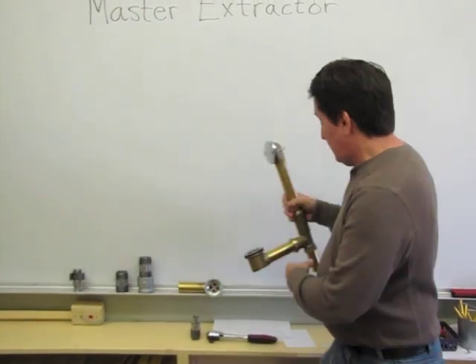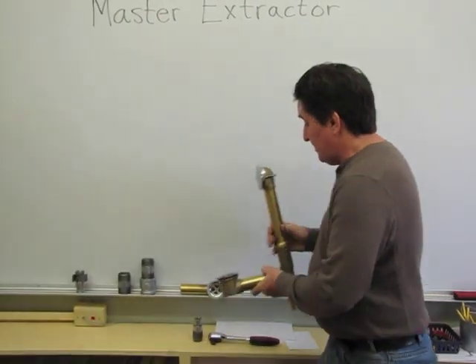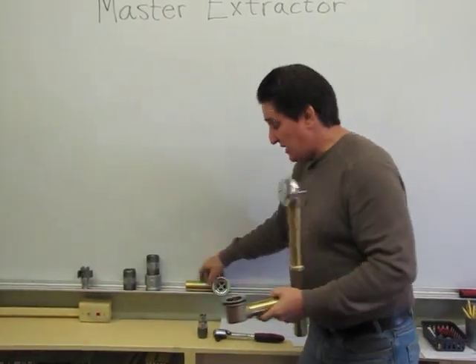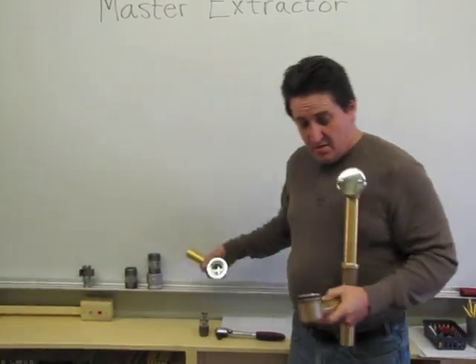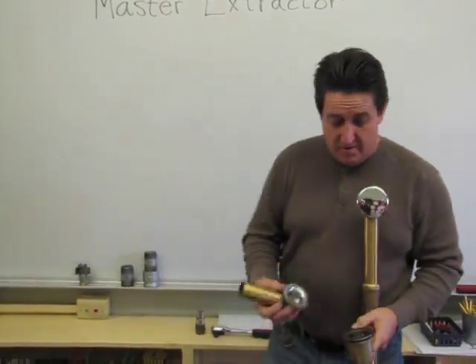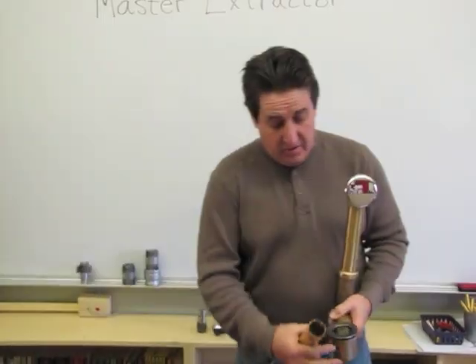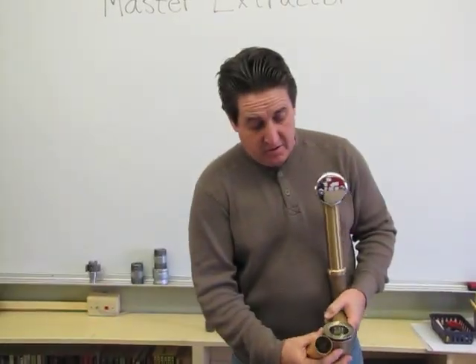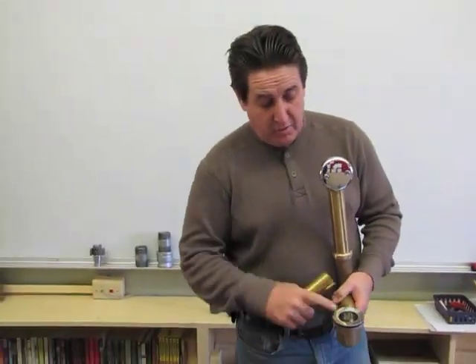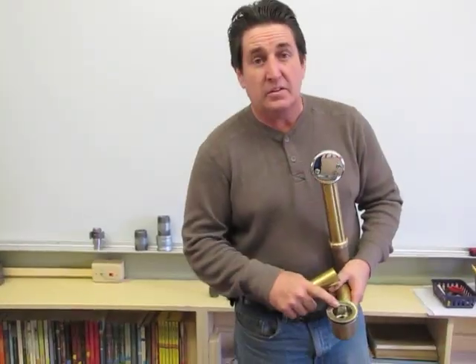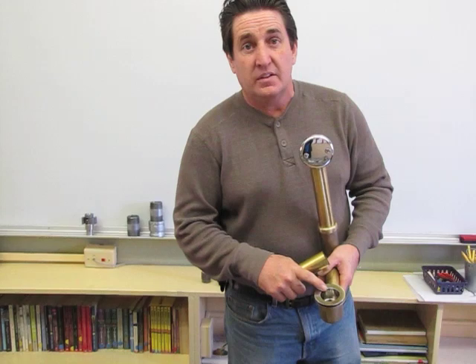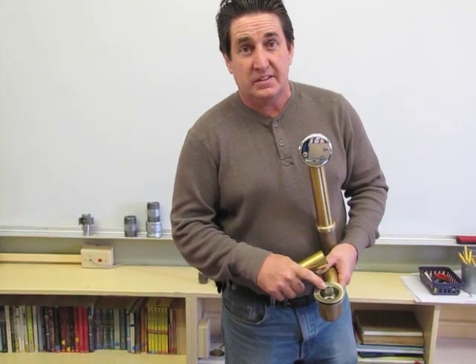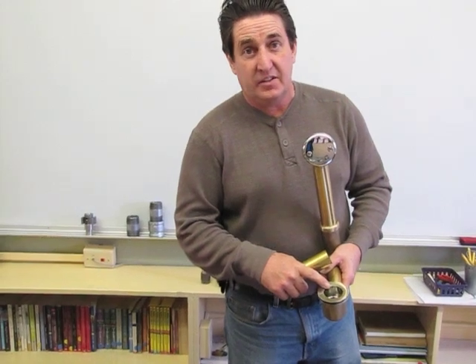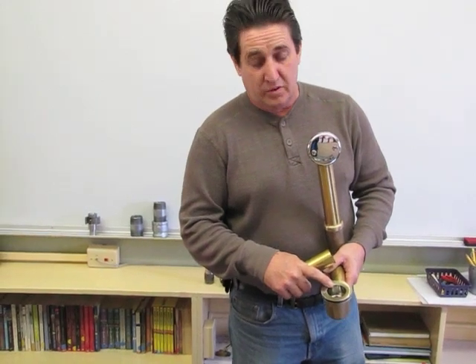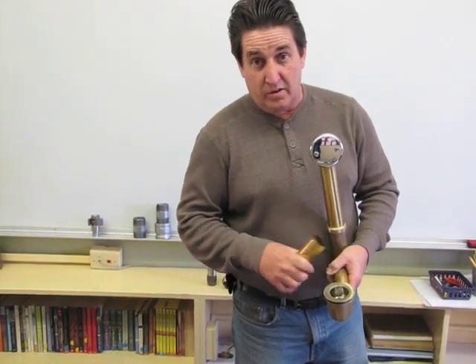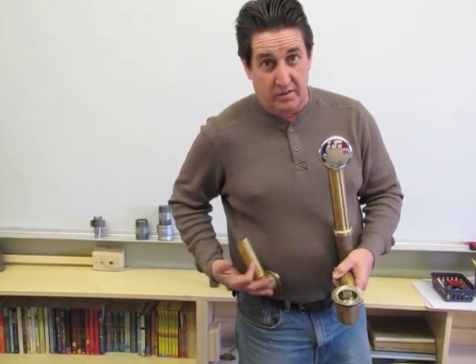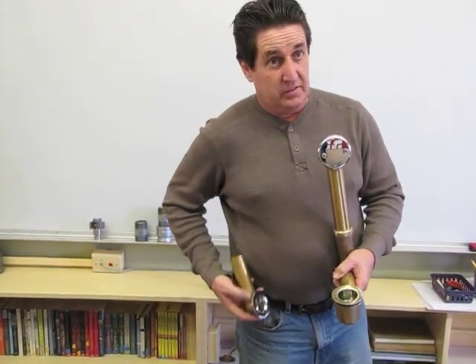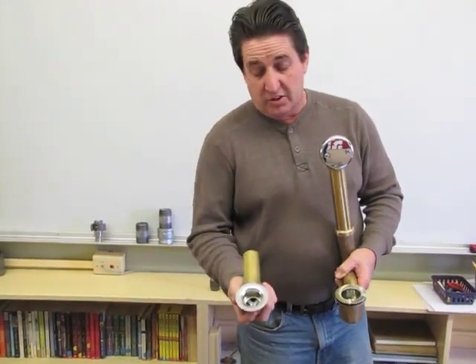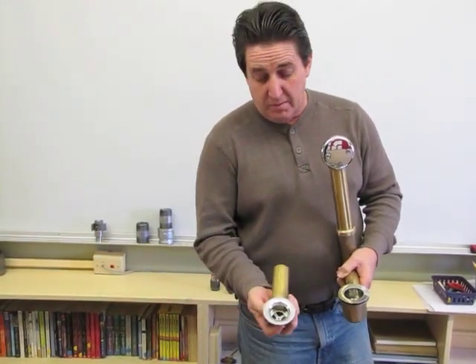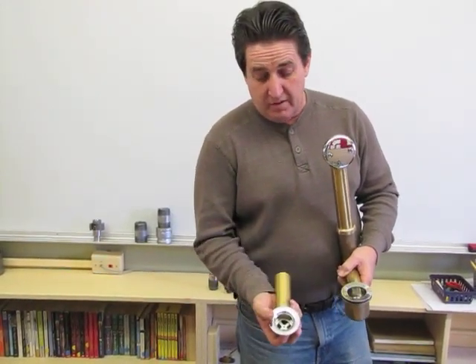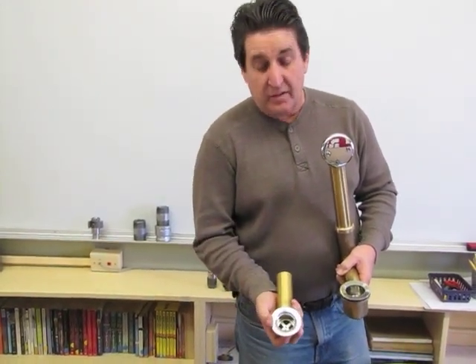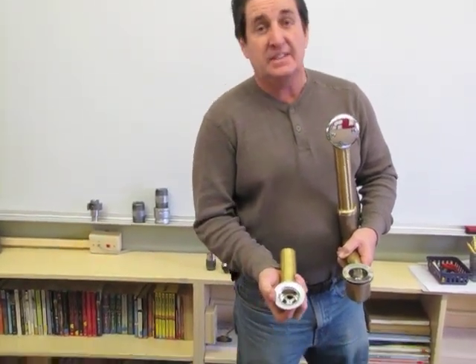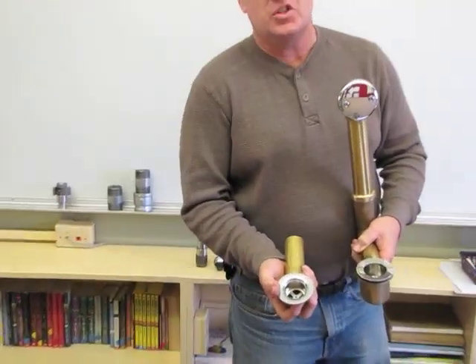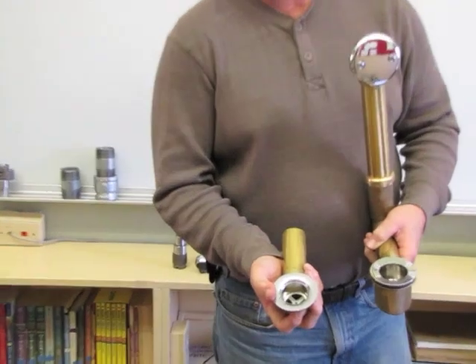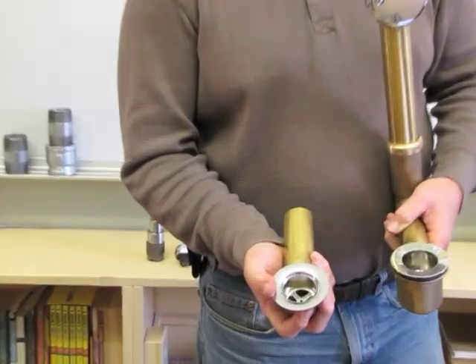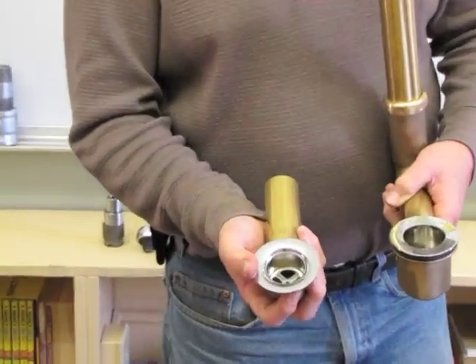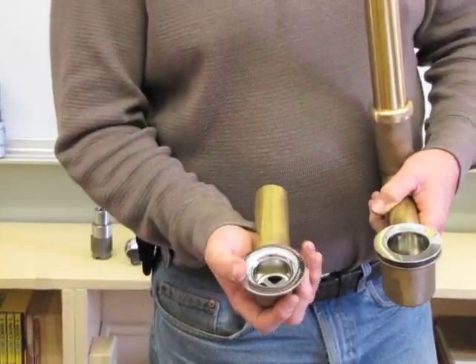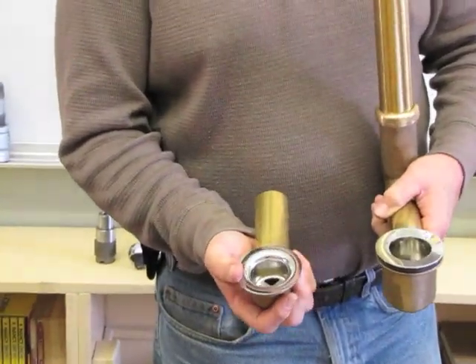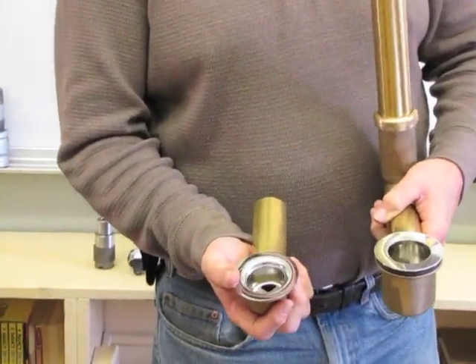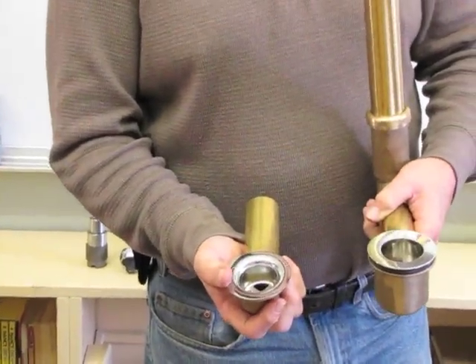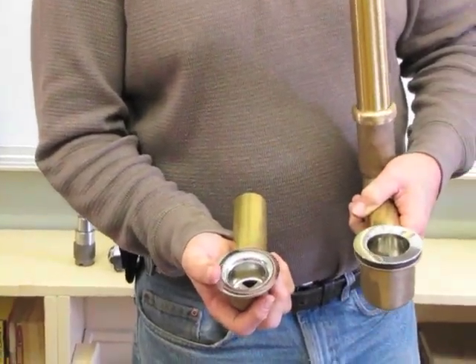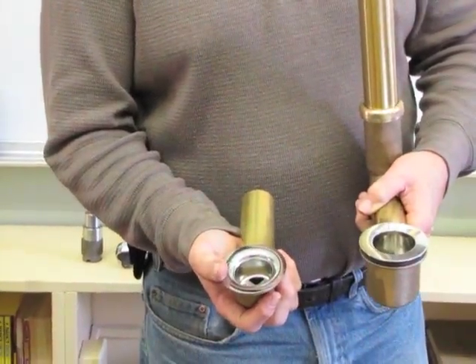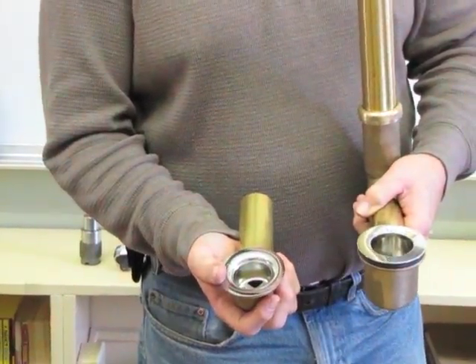This is a Gerber — this is an inch and three-quarter. This is a Korean-made — this is an inch and an eighth. And there are about 200 sizes in between.